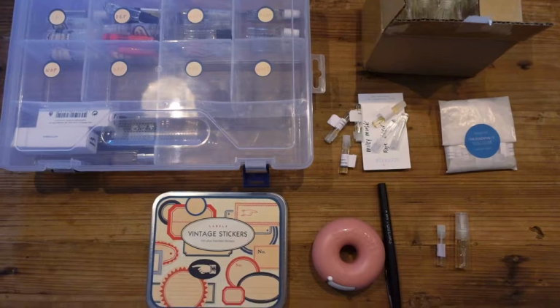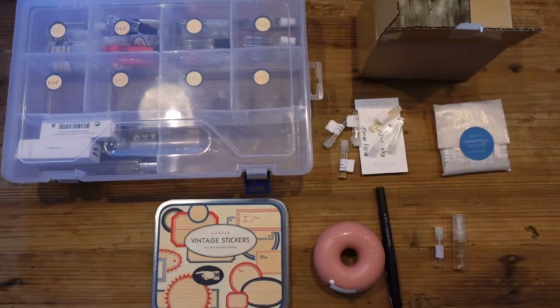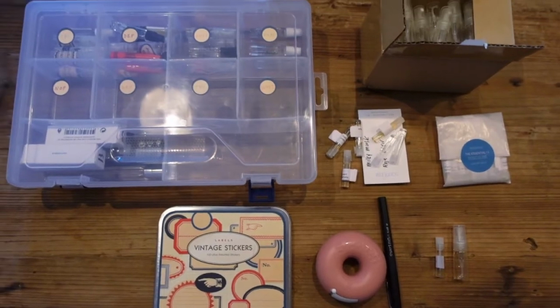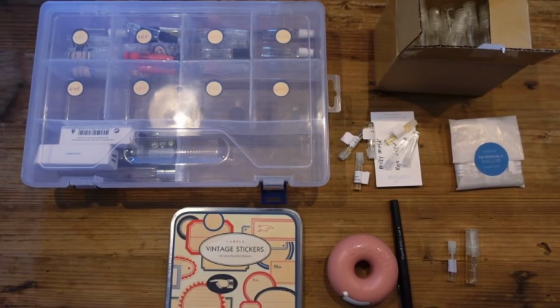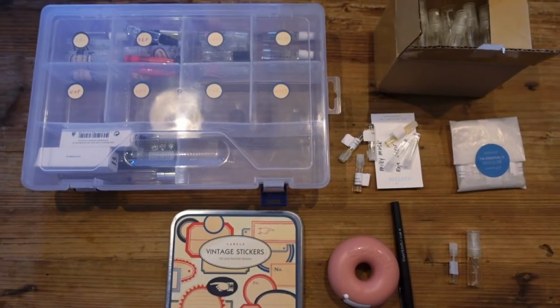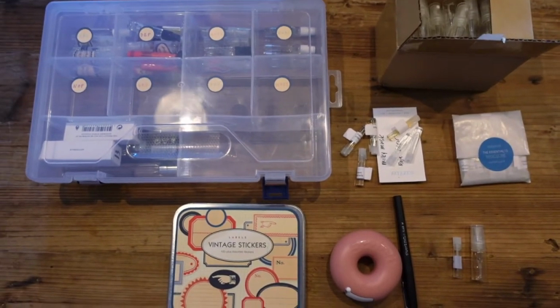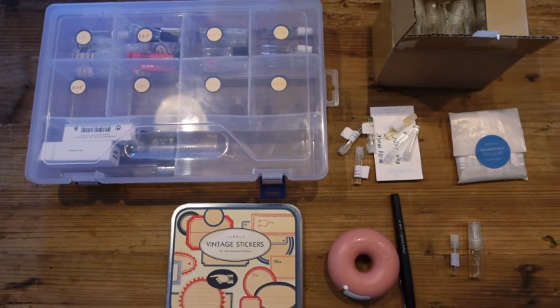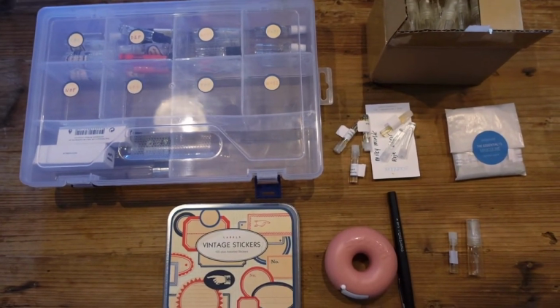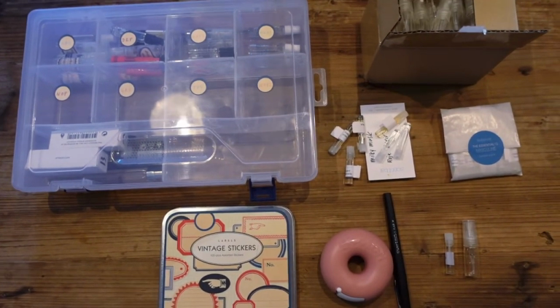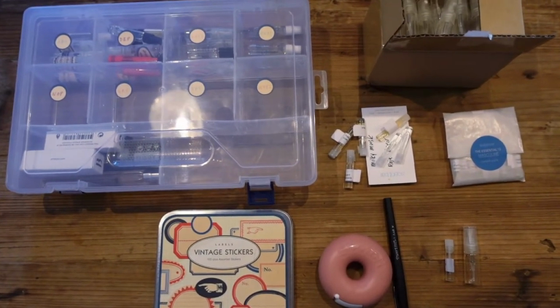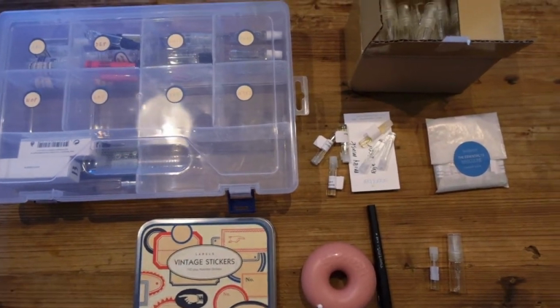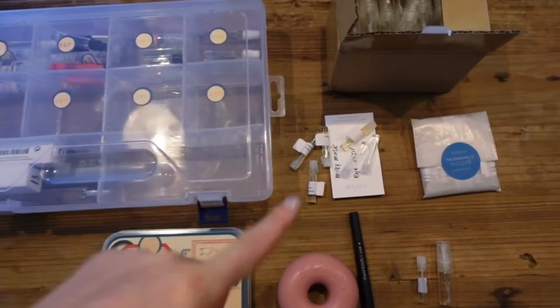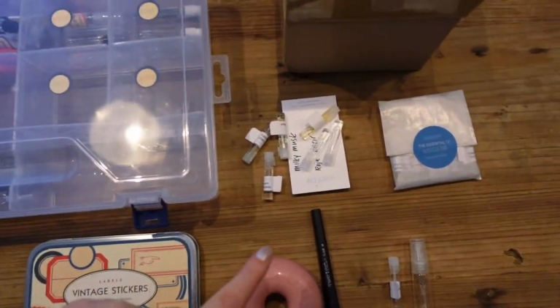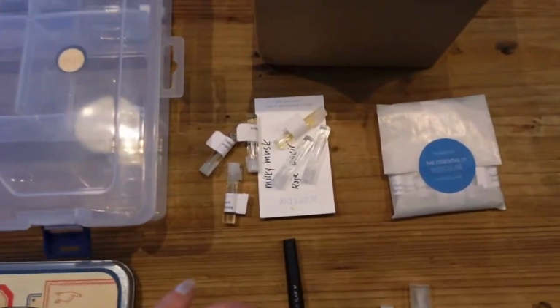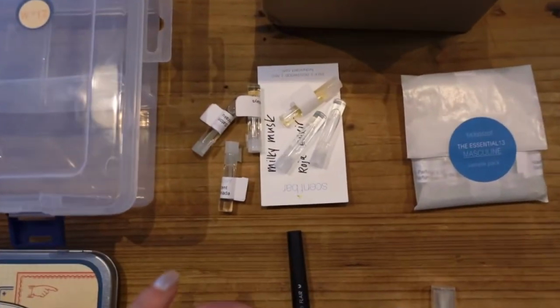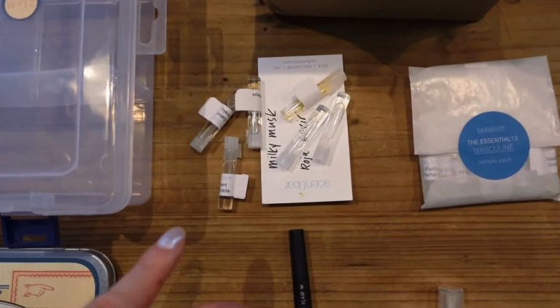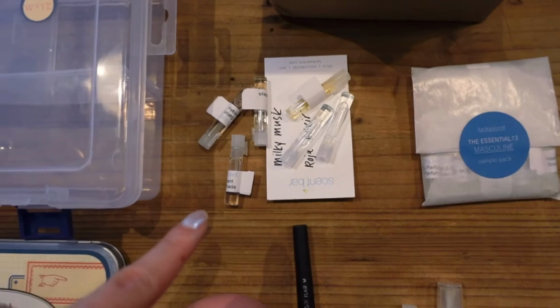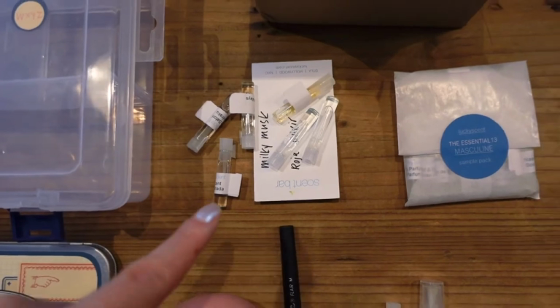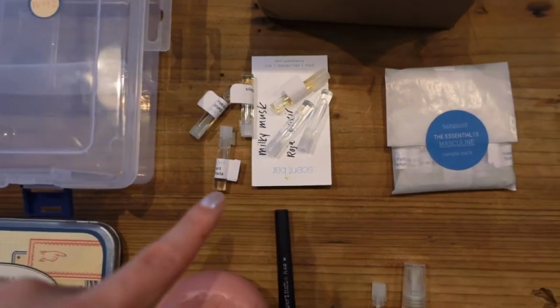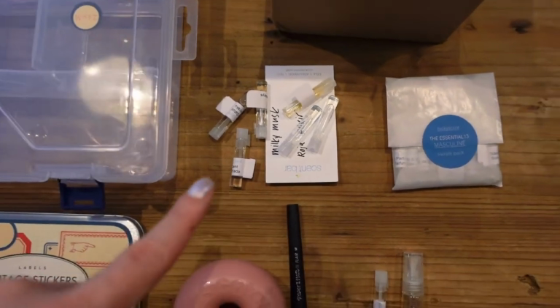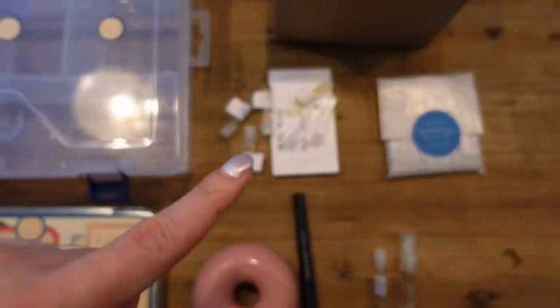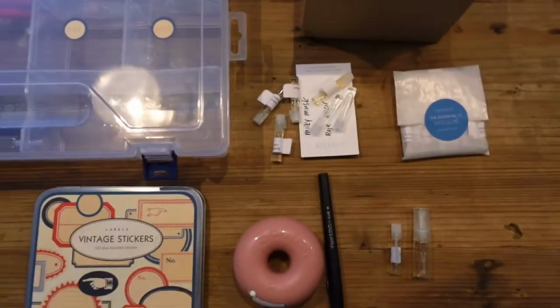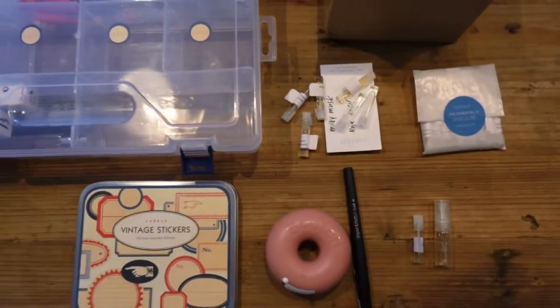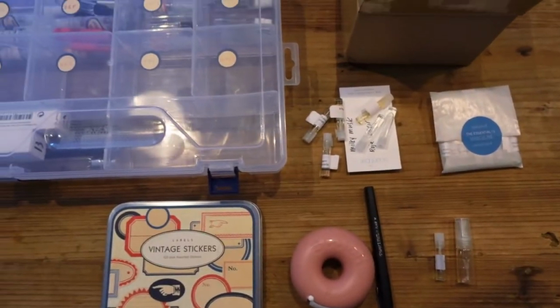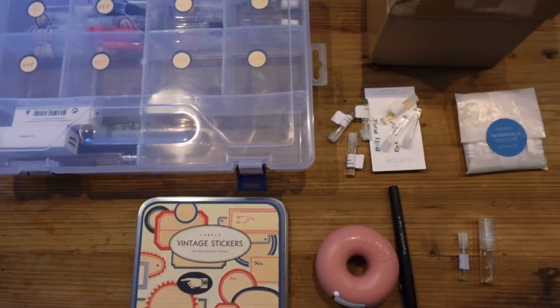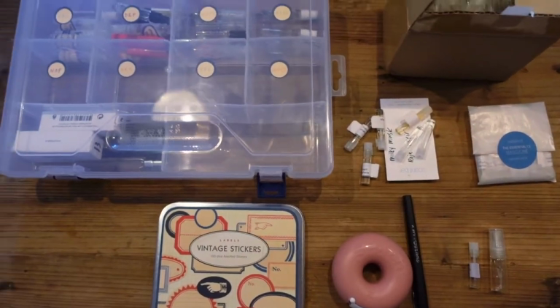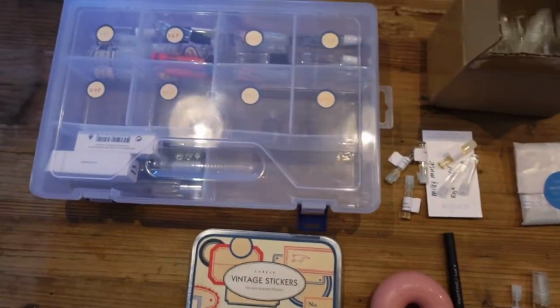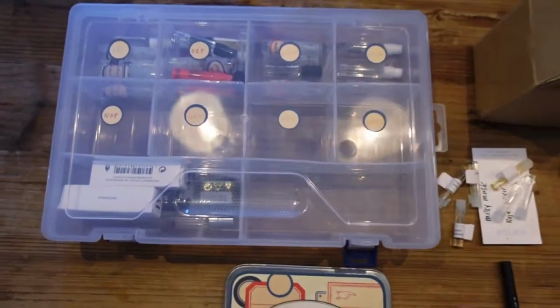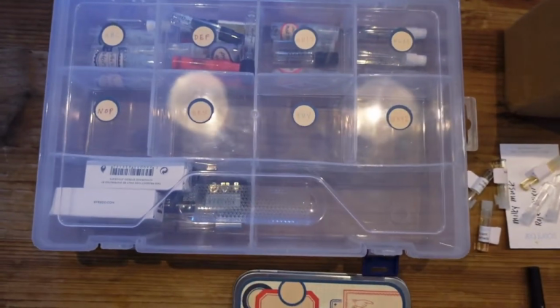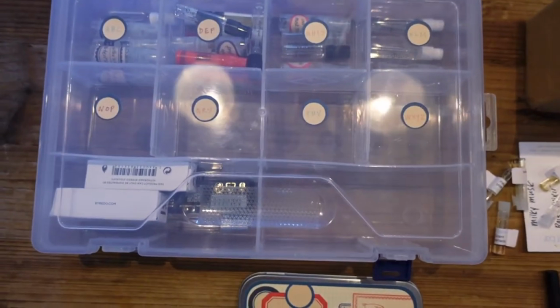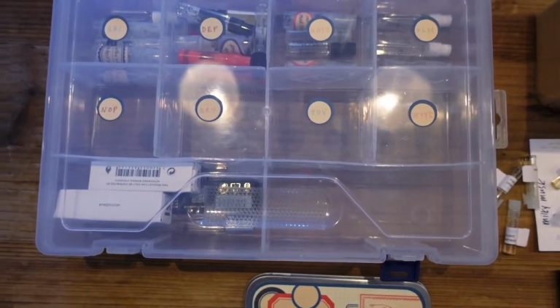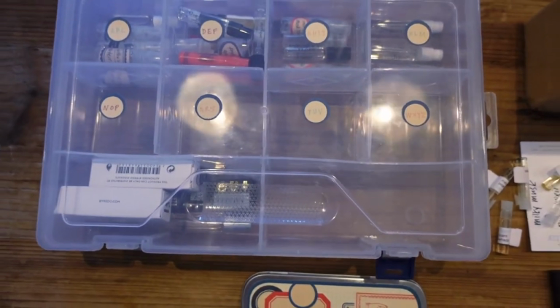Hi guys, welcome to my channel. This is Sunny. Today I have a bunch of samples that I ordered from LuckyScent and I am going to organize them into my sample organizer here.